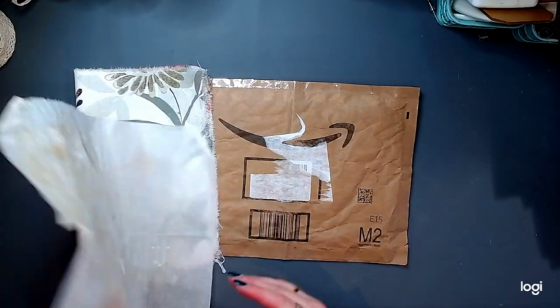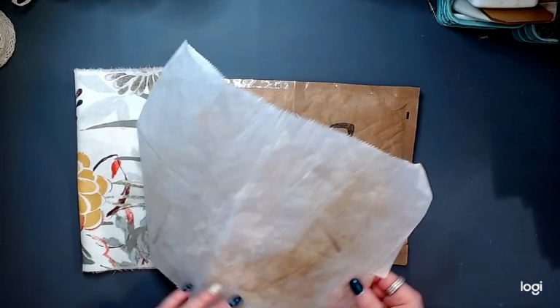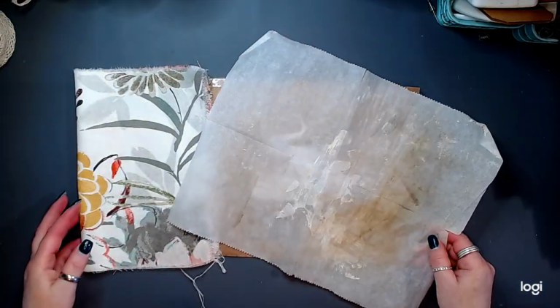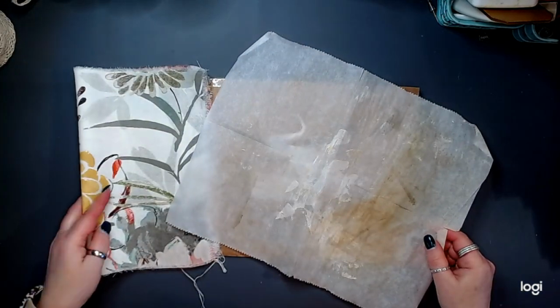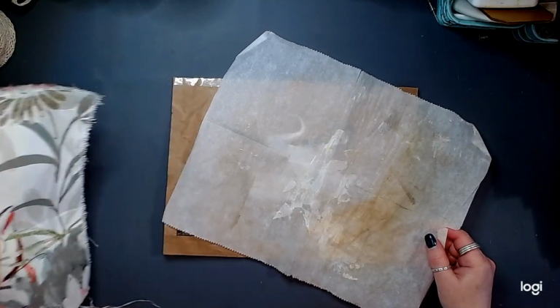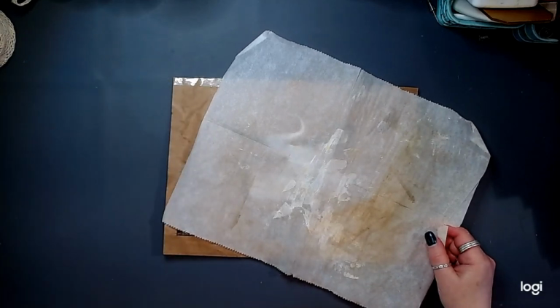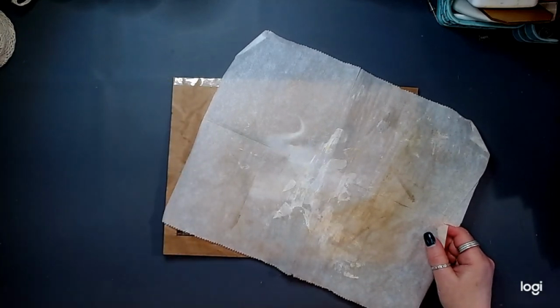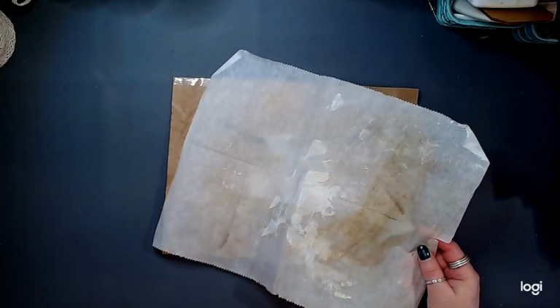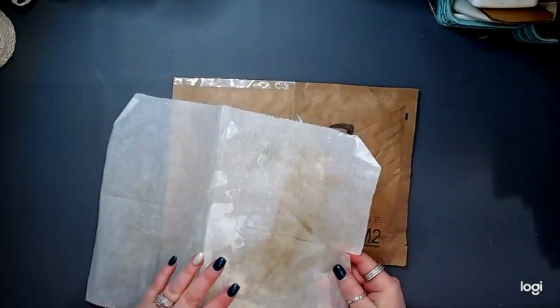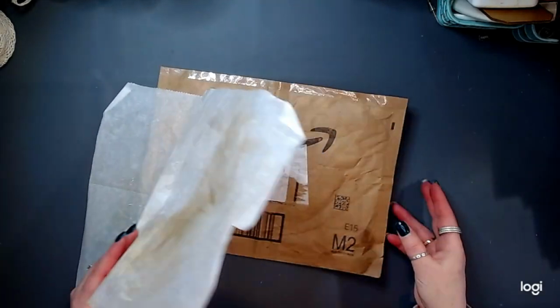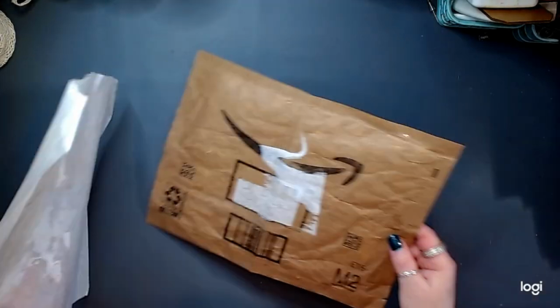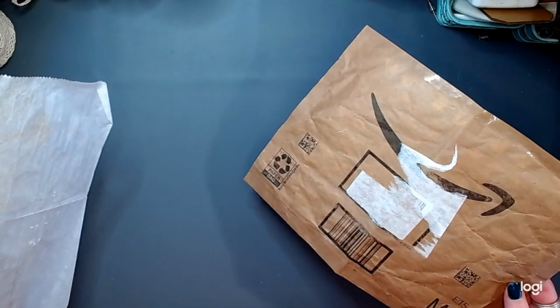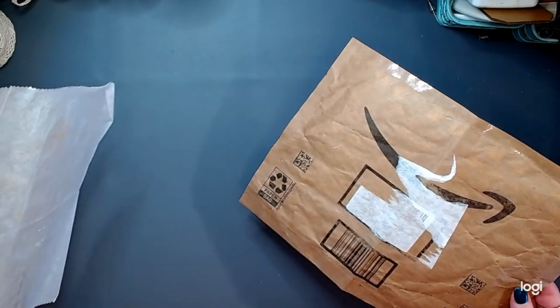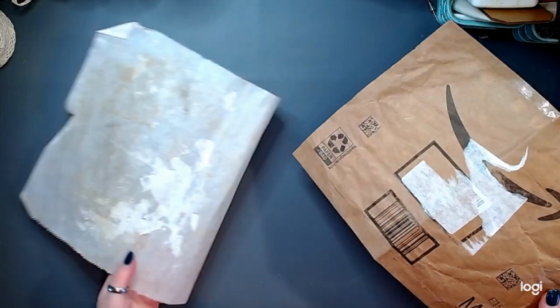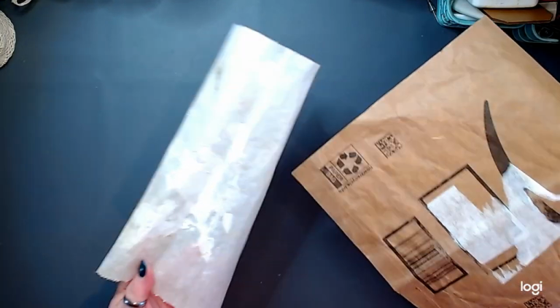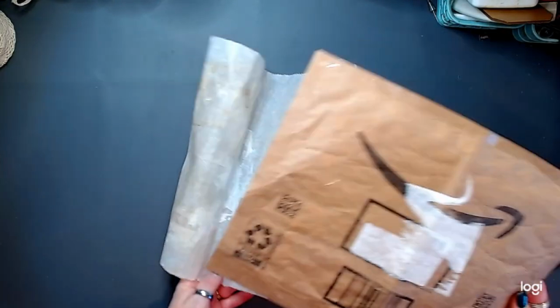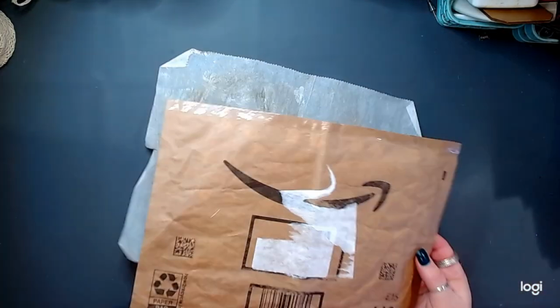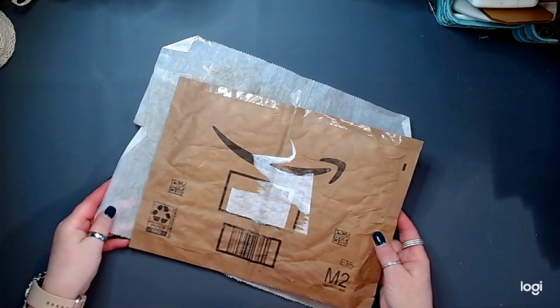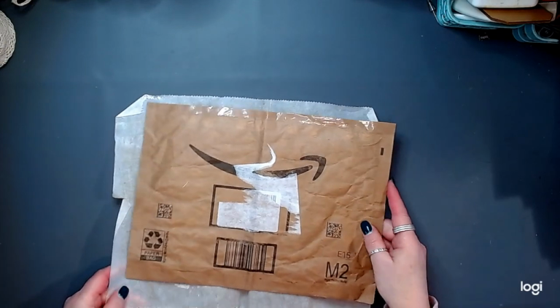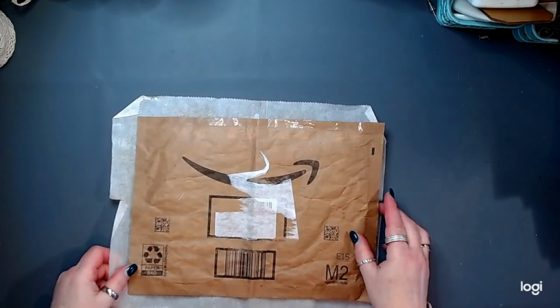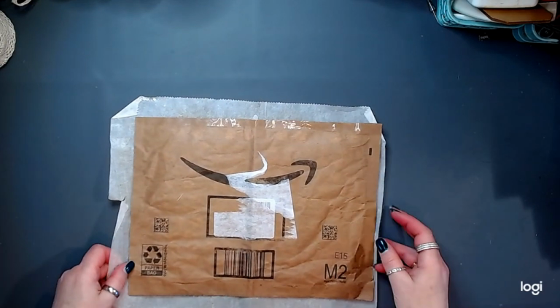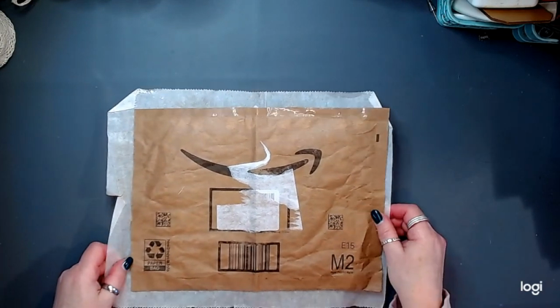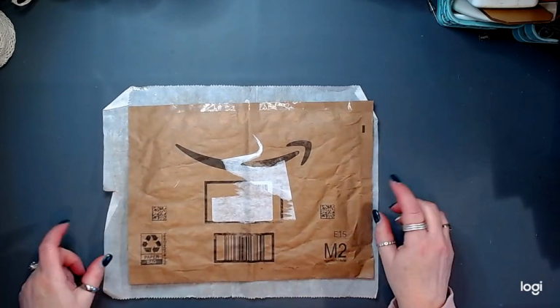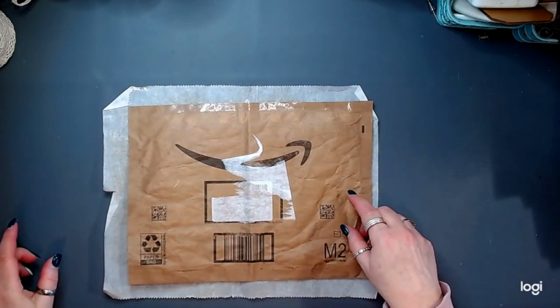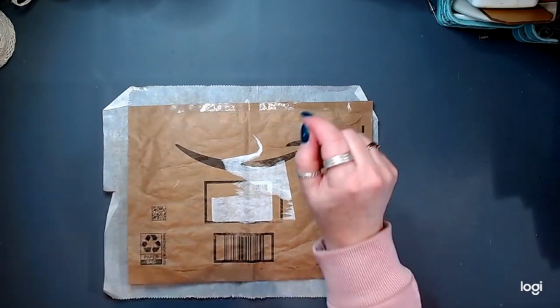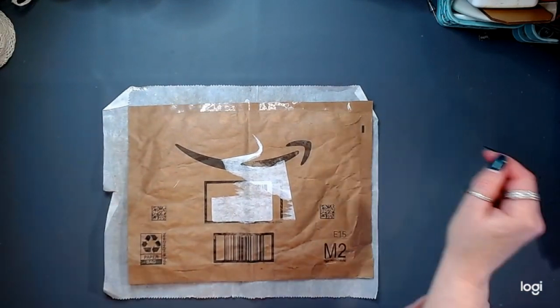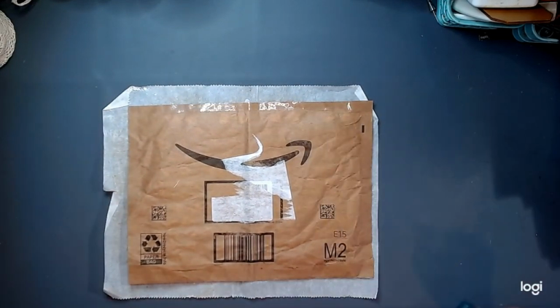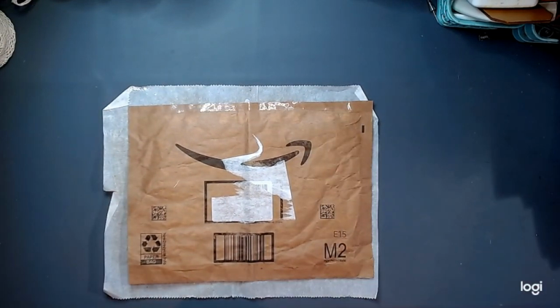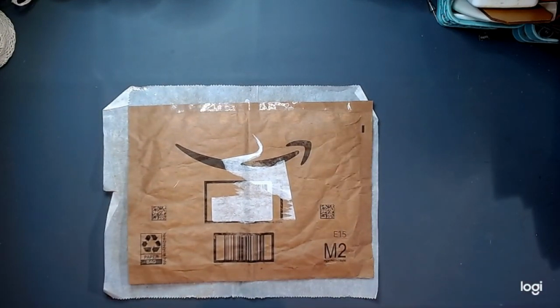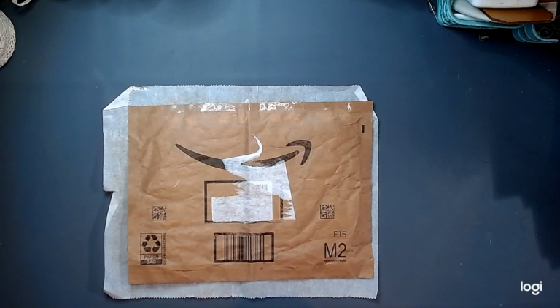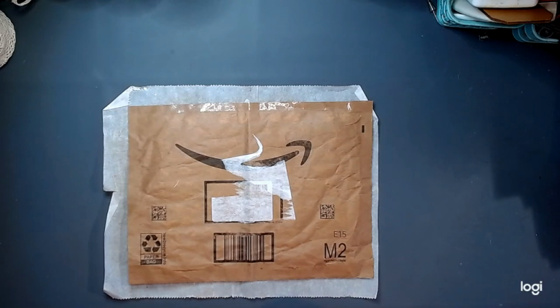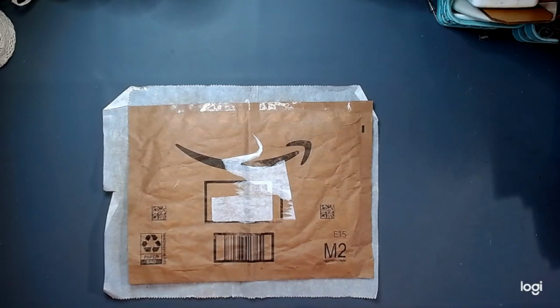I hope you guys are doing fantastic. I hope you're absolutely wonderful. I am super excited about this journal project — I truly, truly am.